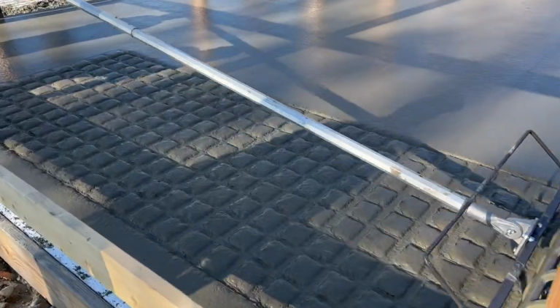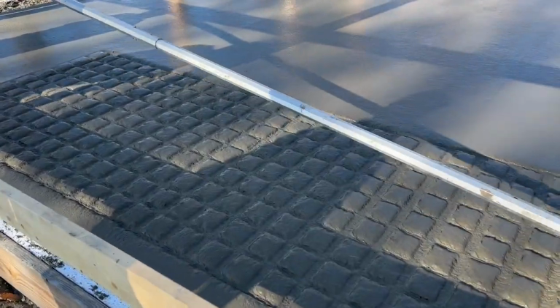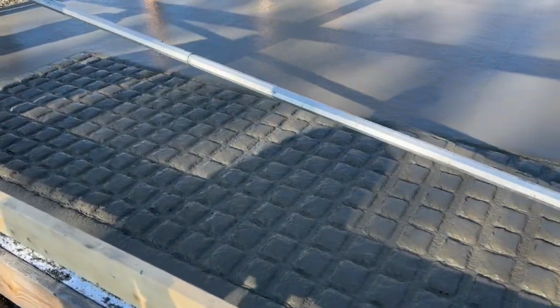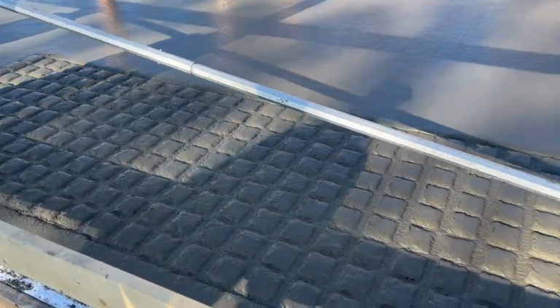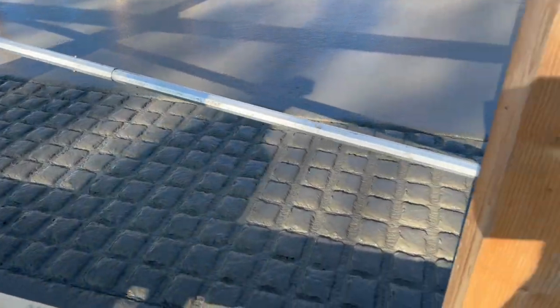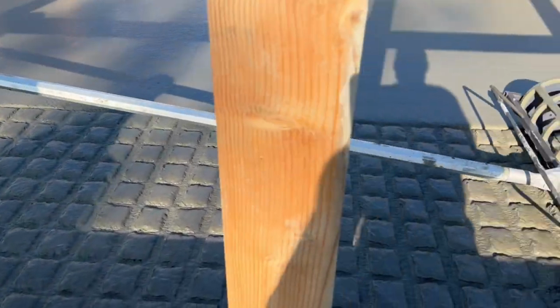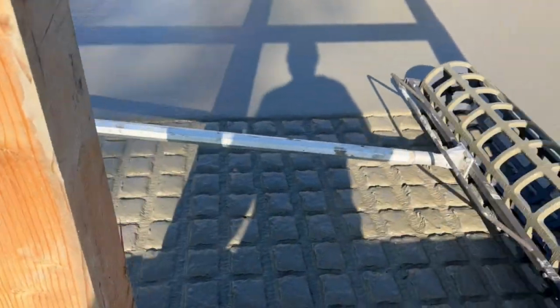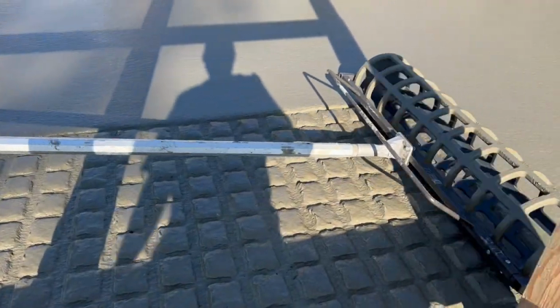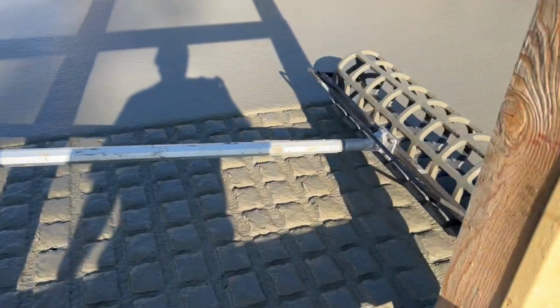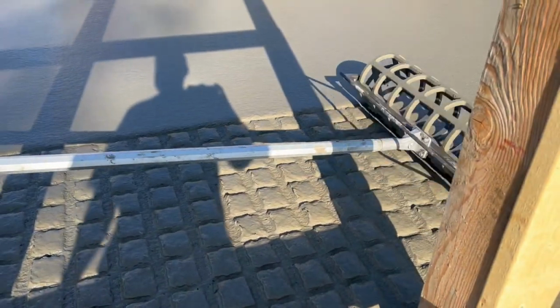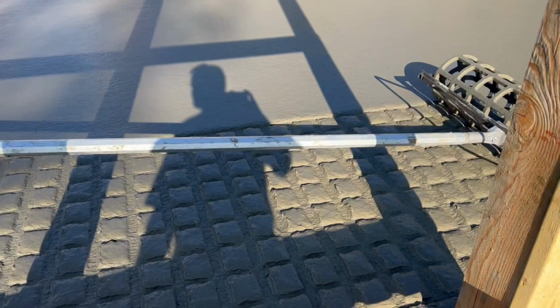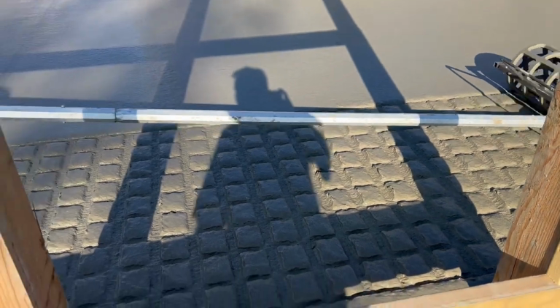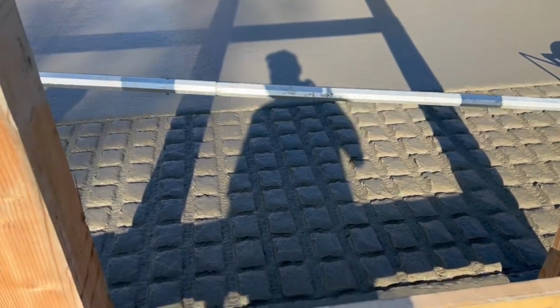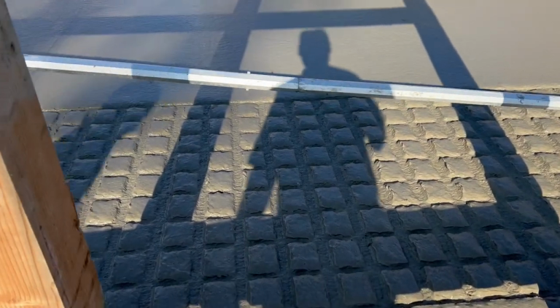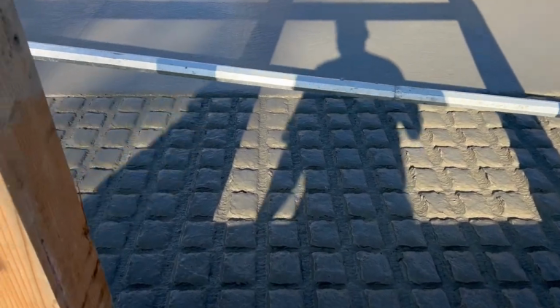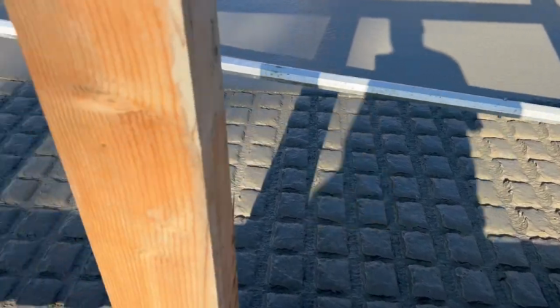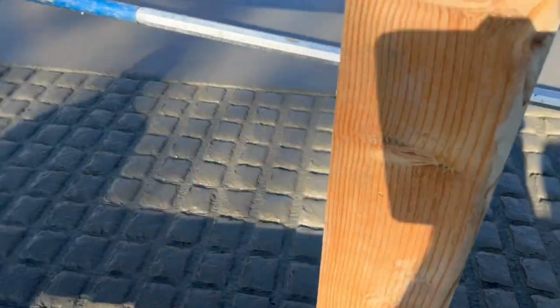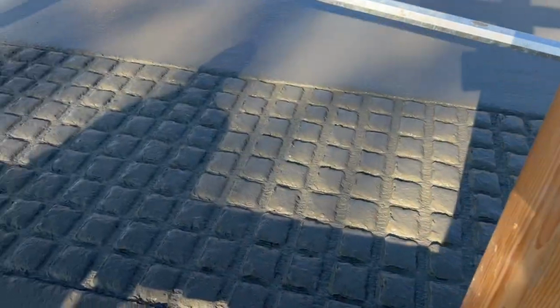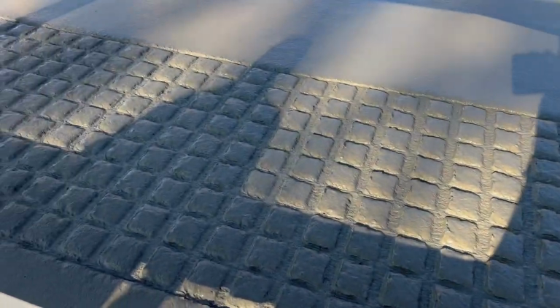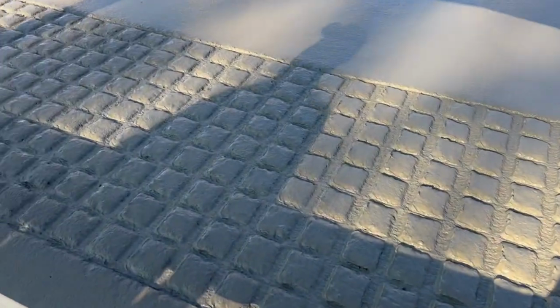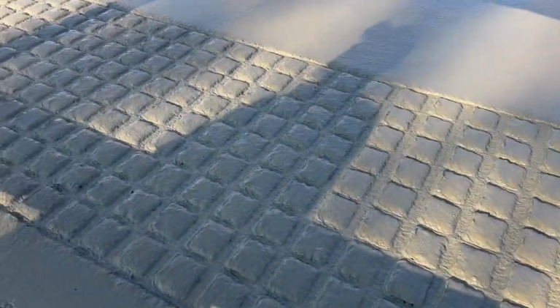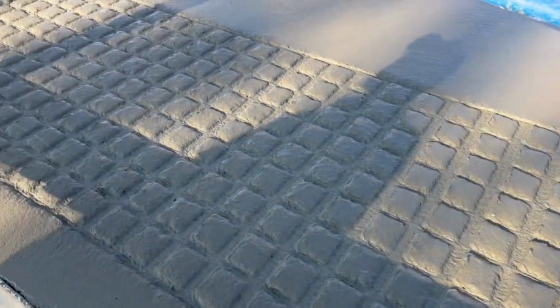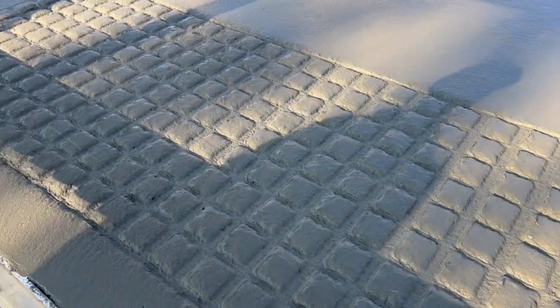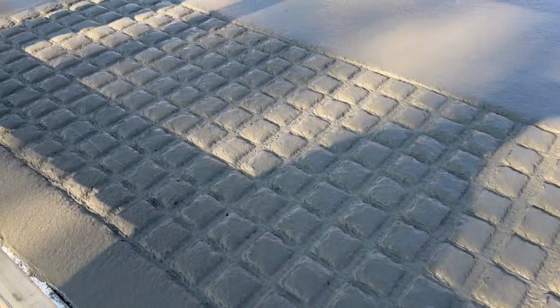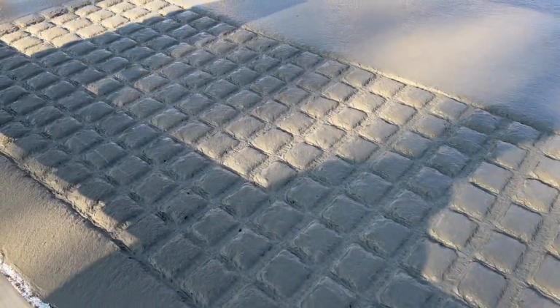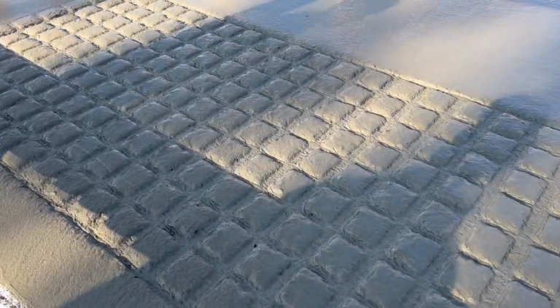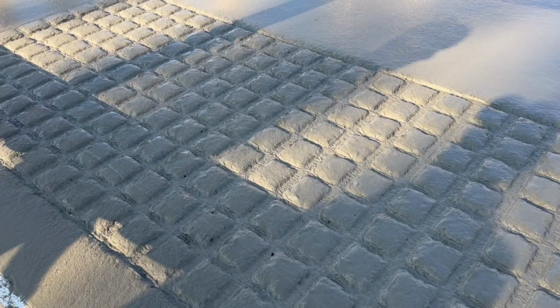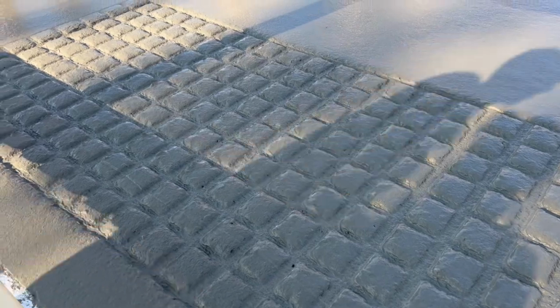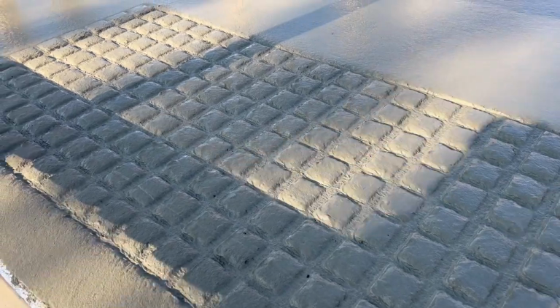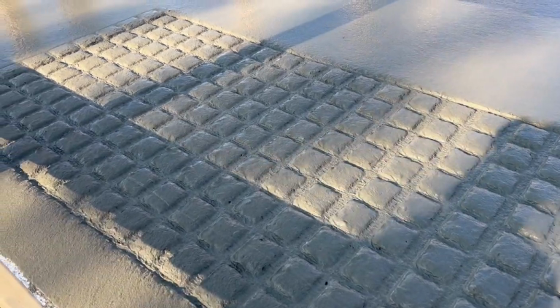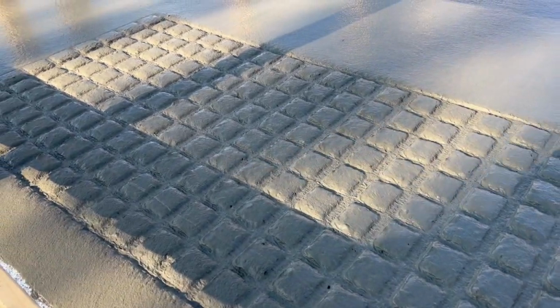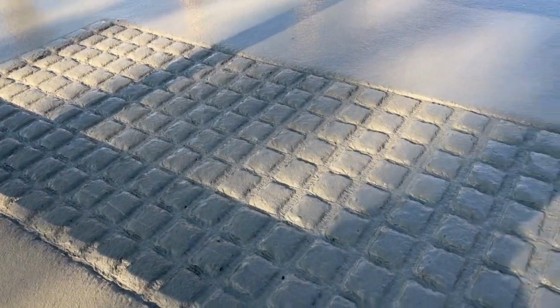Look at that, huh? Look at that, ladies. That looks beautiful. The idea is that it'll give the skid steers some more traction and the cows more traction when it turns to ice, which it inevitably will.